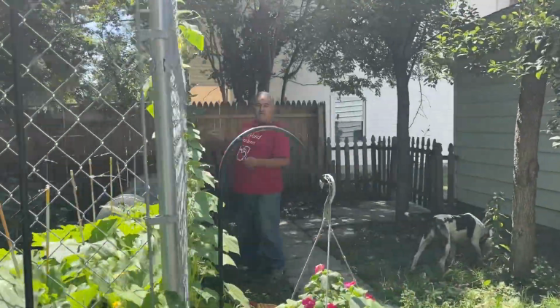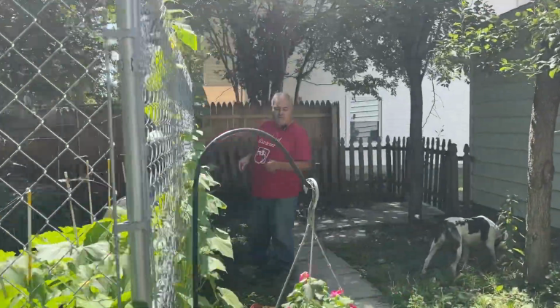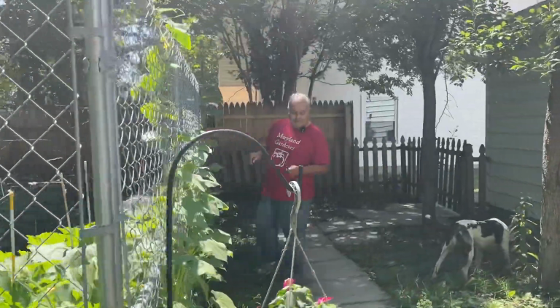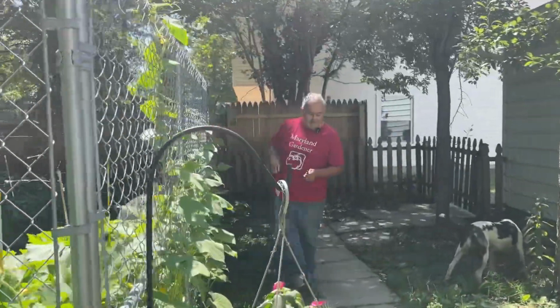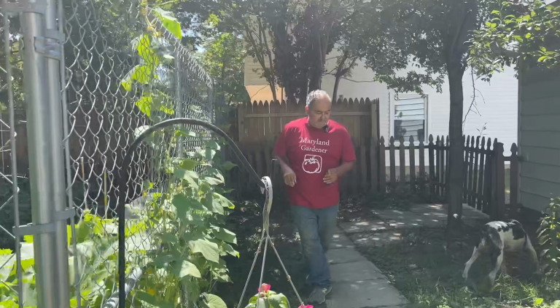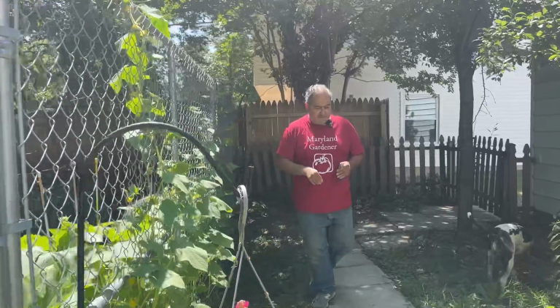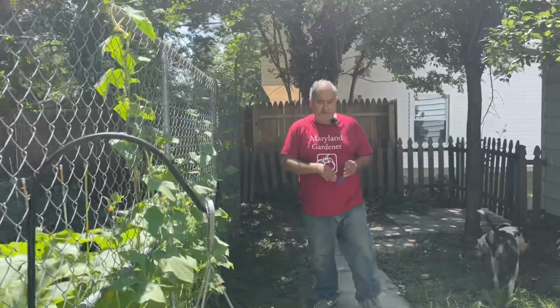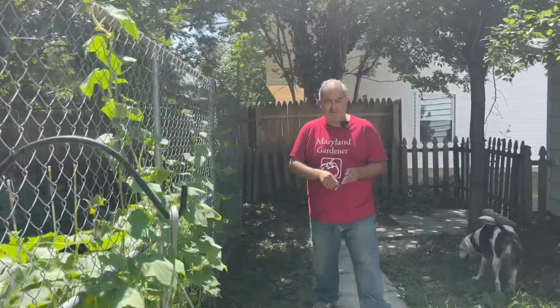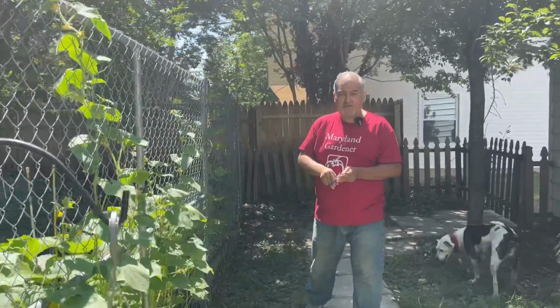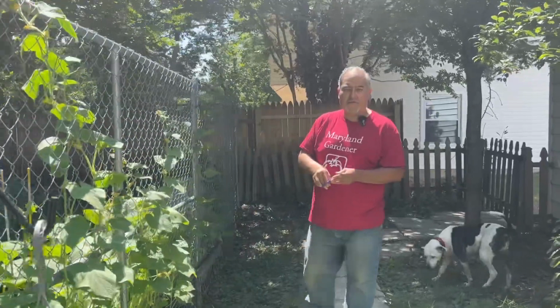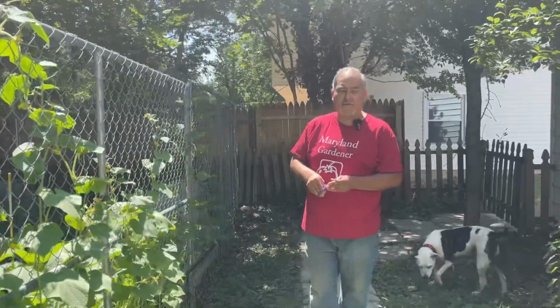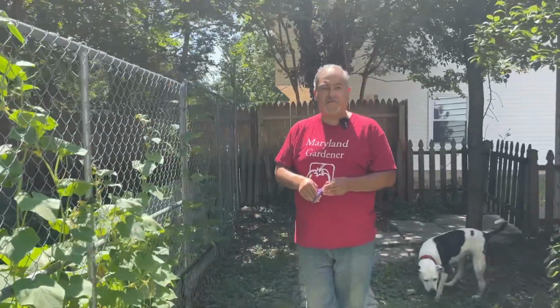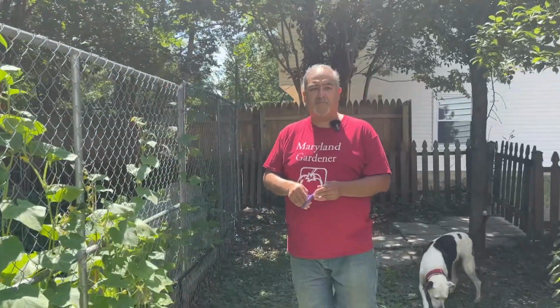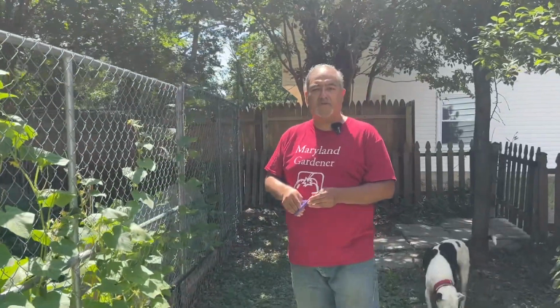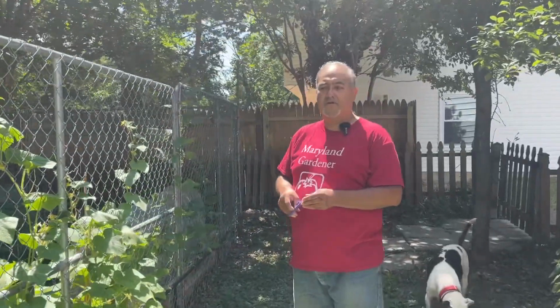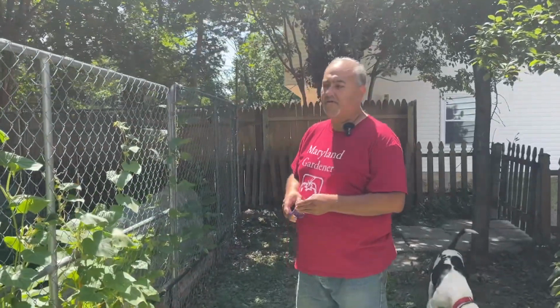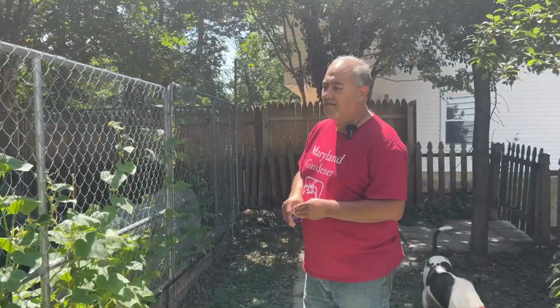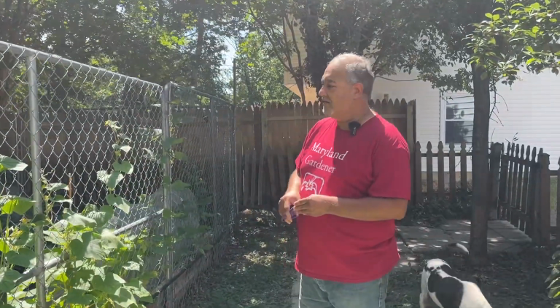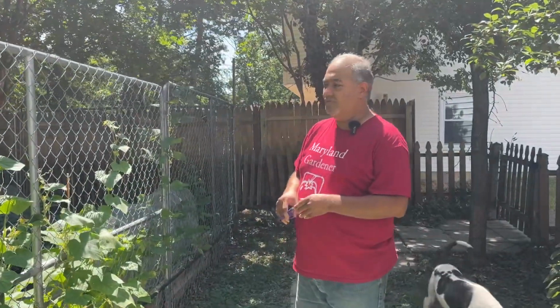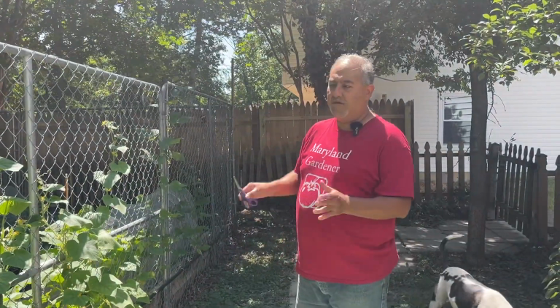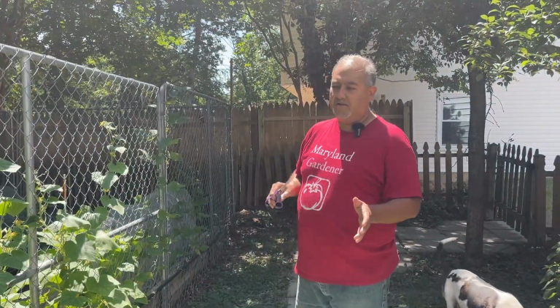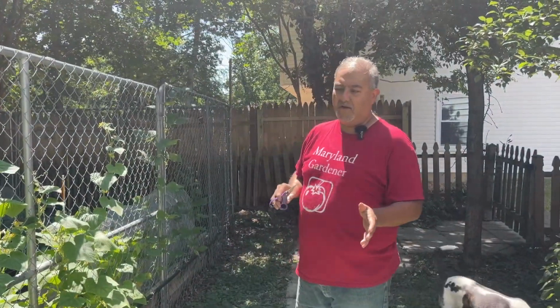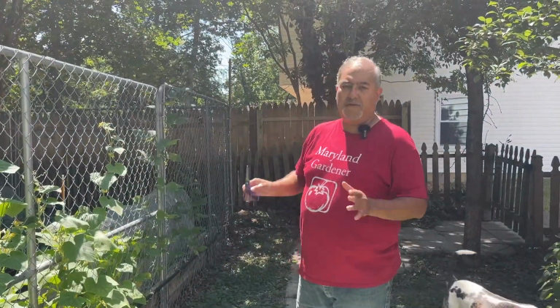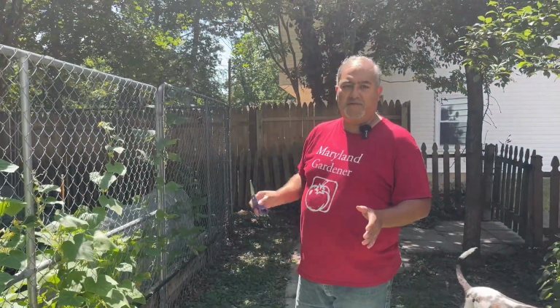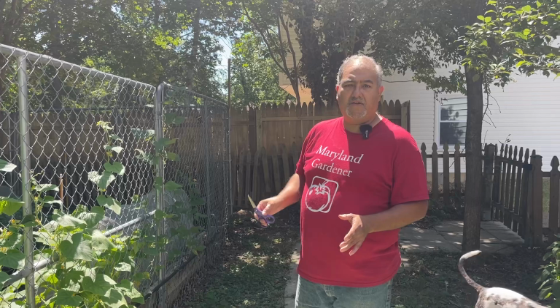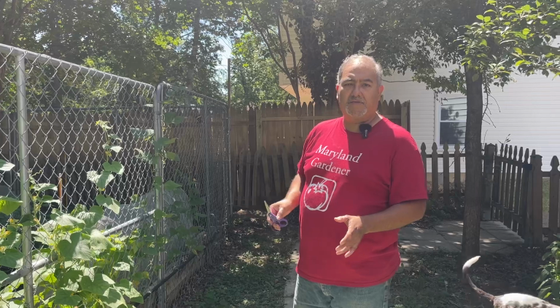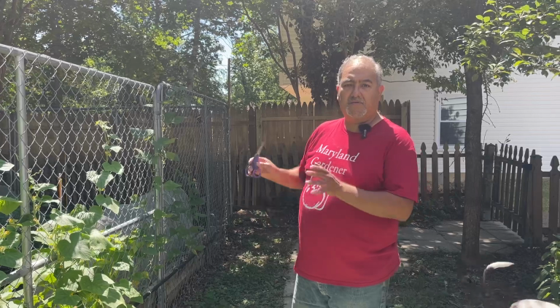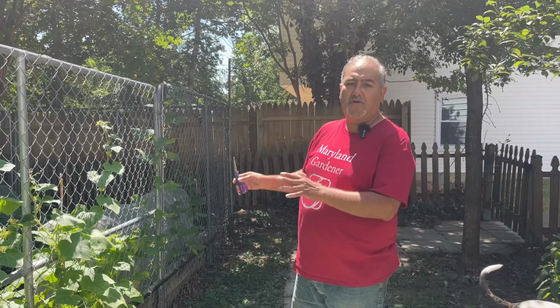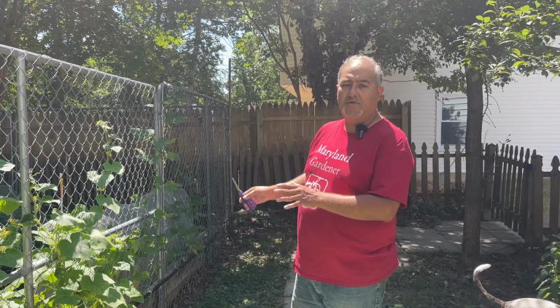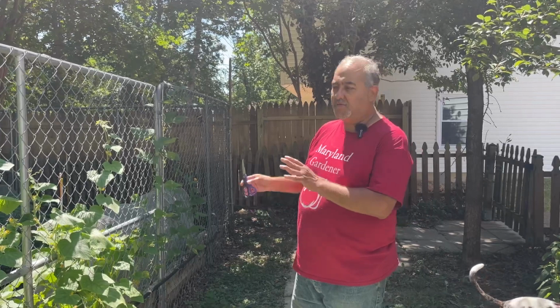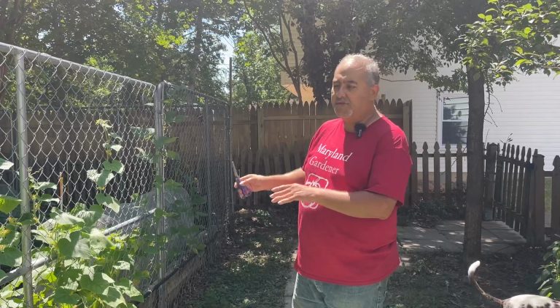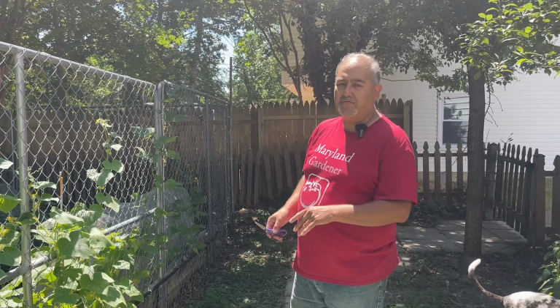Welcome back. I was gonna do a little bit of a harvest today so I thought I'd bring you along. It wasn't an unexpected video but since I was gonna do a harvest, I want you to see what was going on with the garden and what I had to harvest.